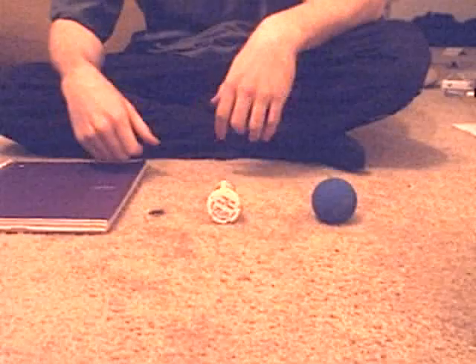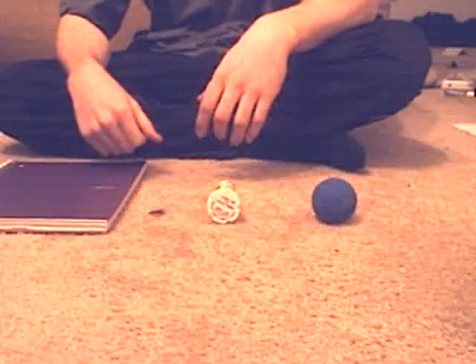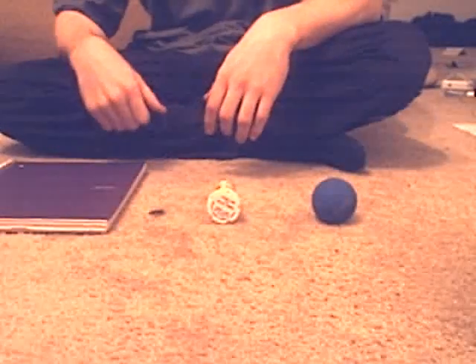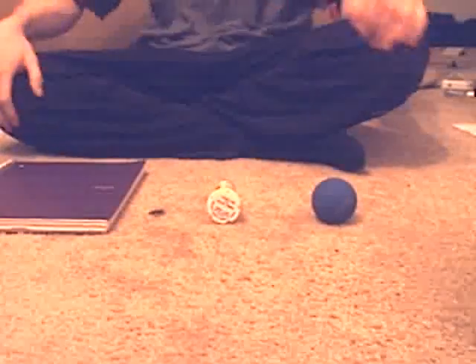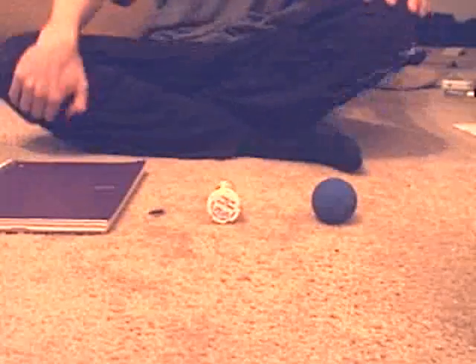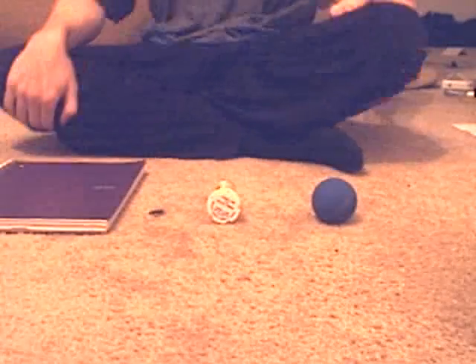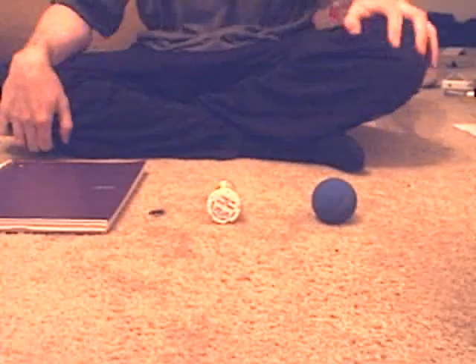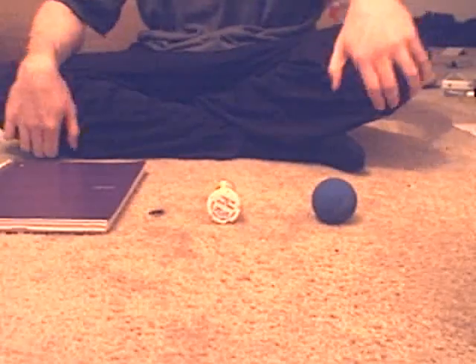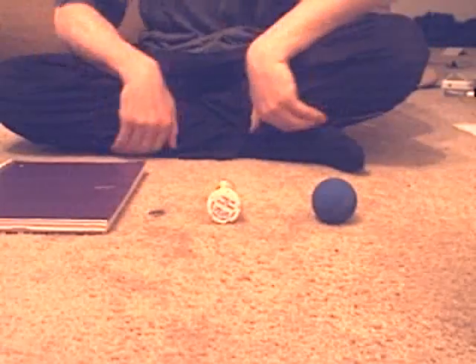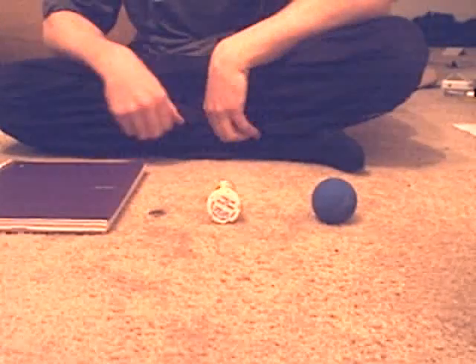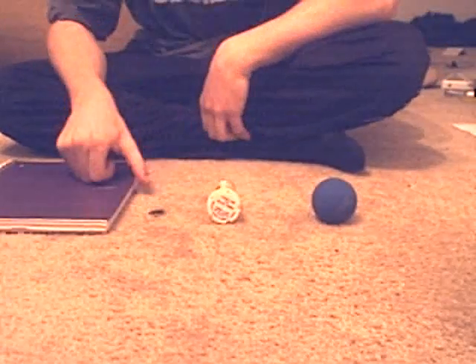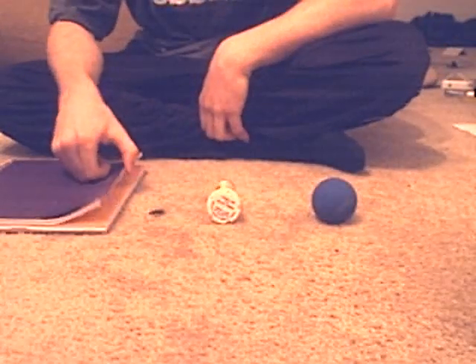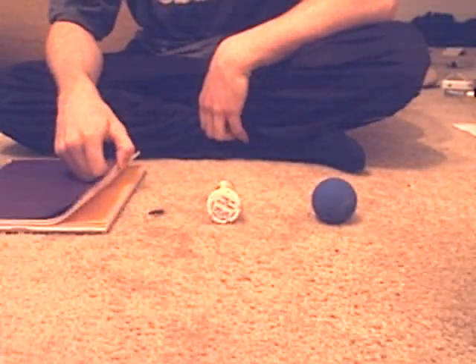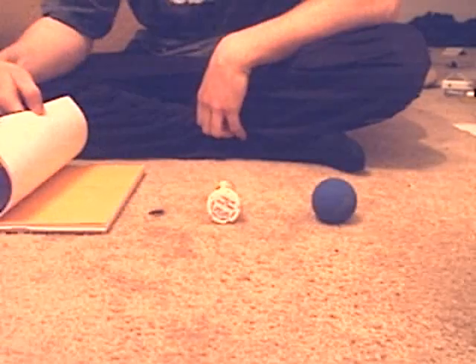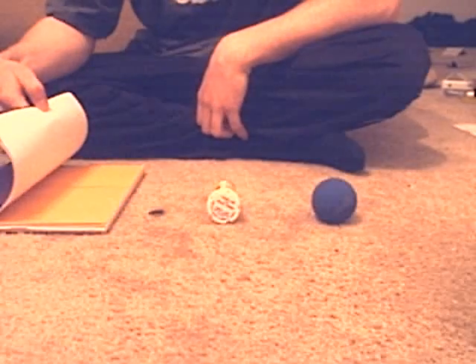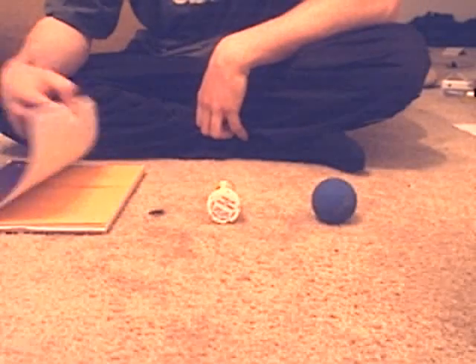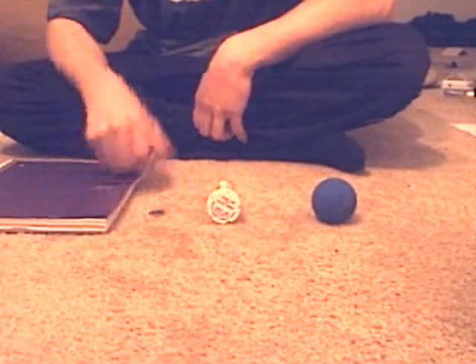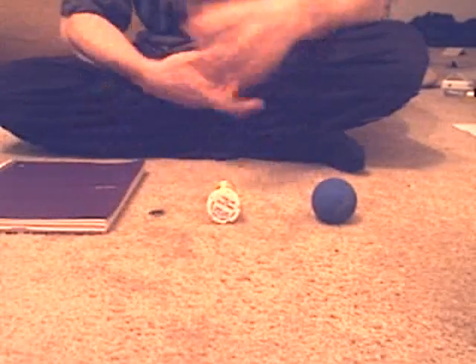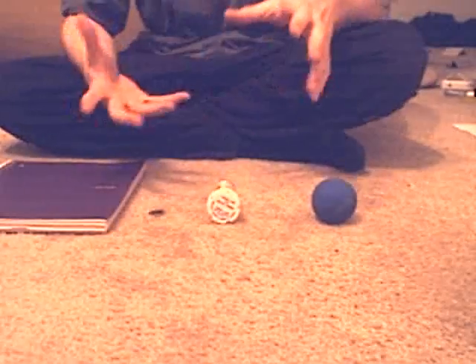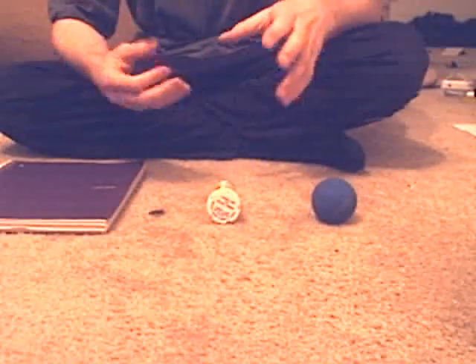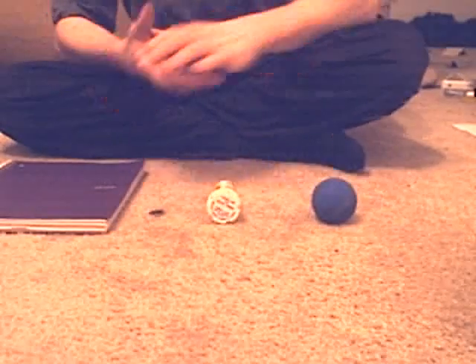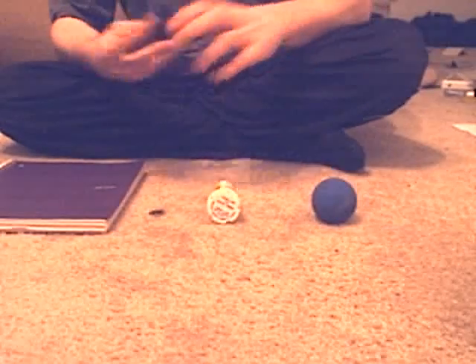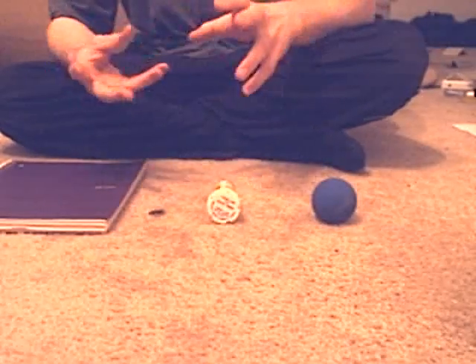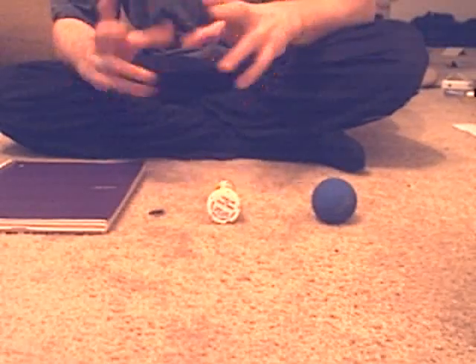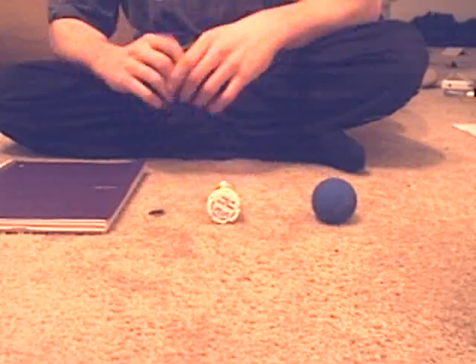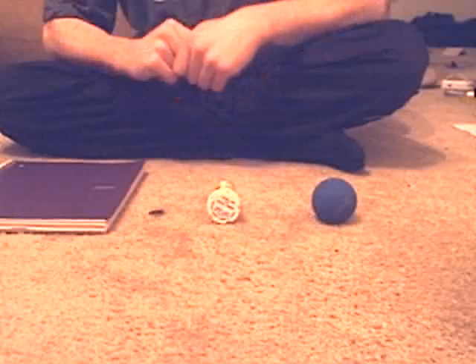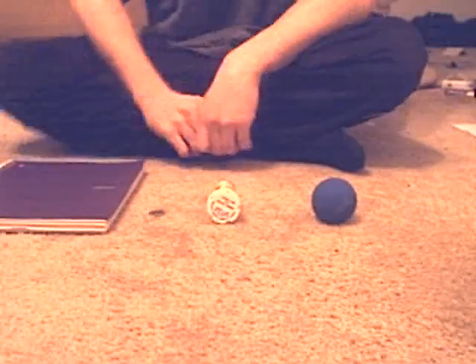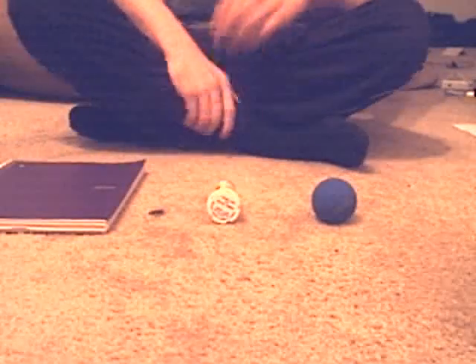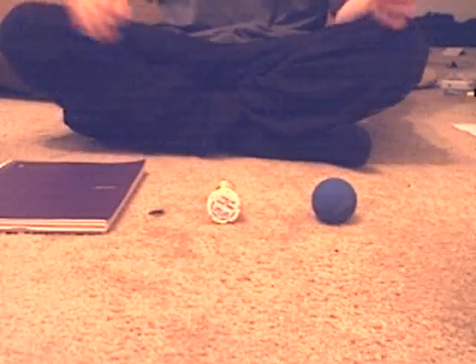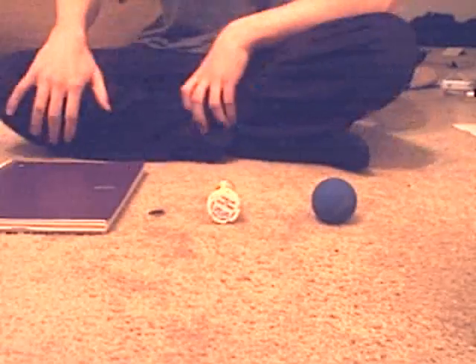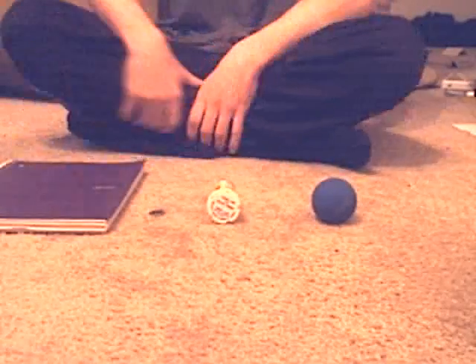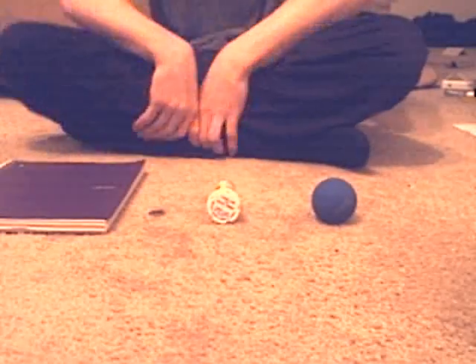Hello and welcome again to how to build things out of common household objects. Today we're going to be doing kind of a beginner project. It's pretty simple, not too many steps. What we're going to be building is a digital camera.